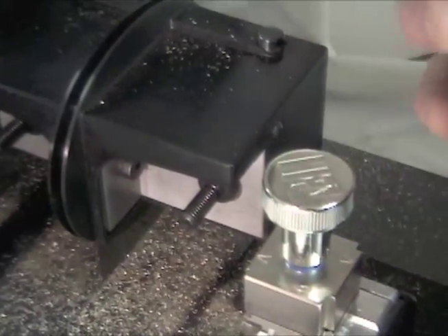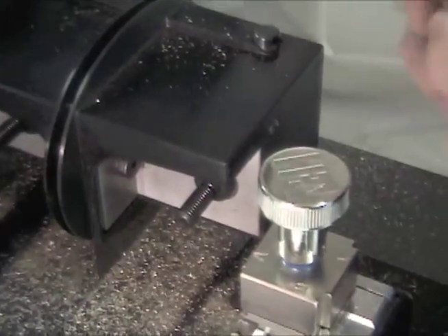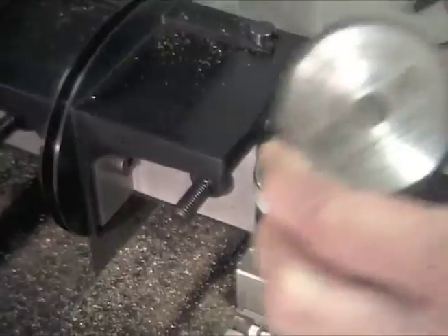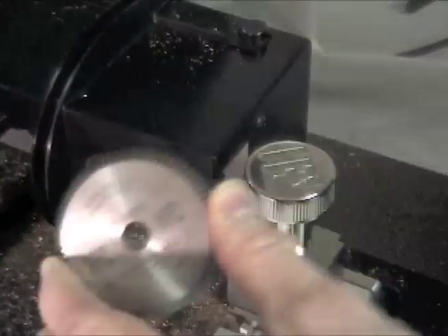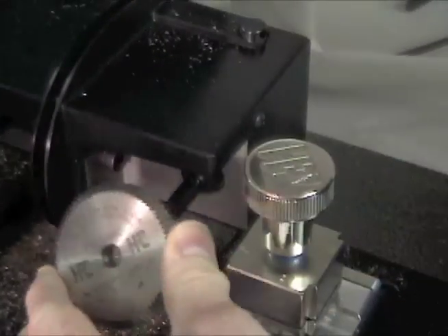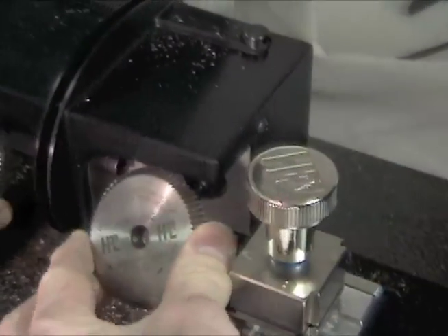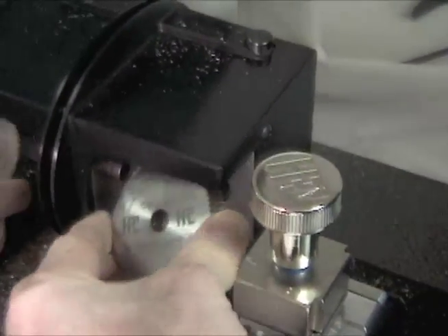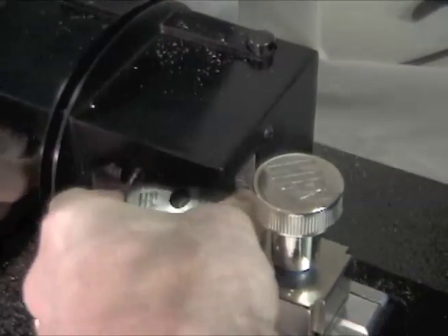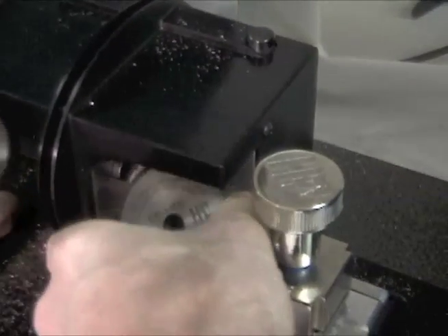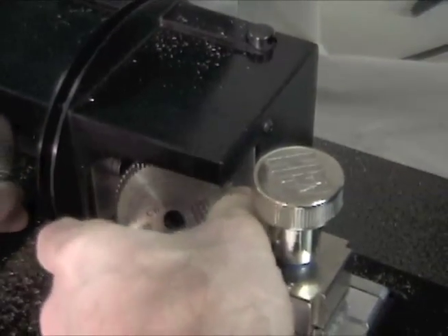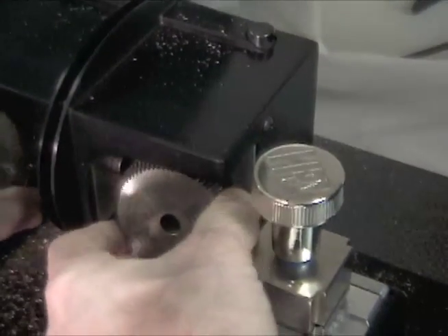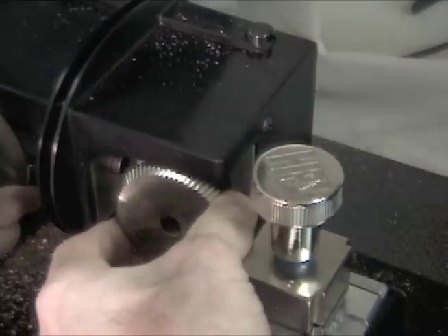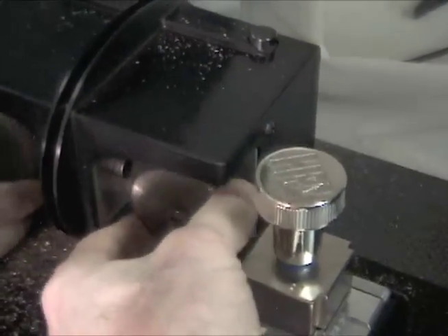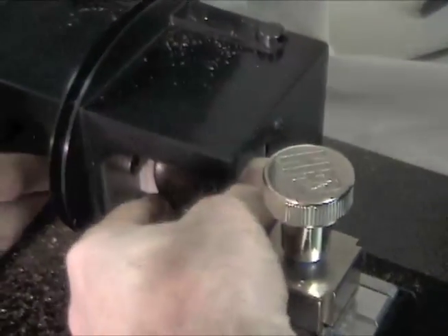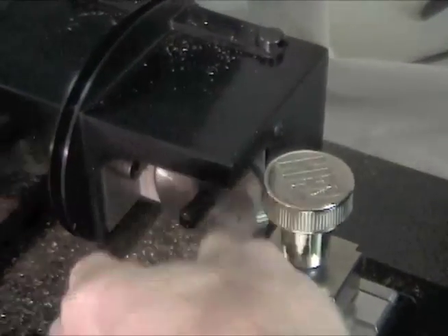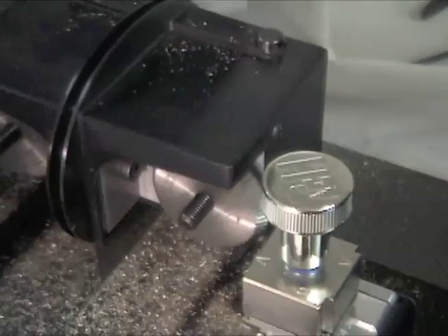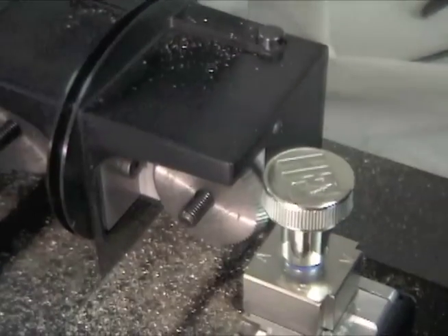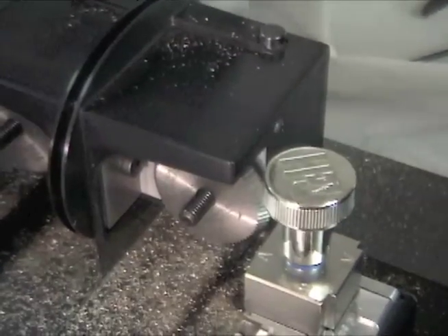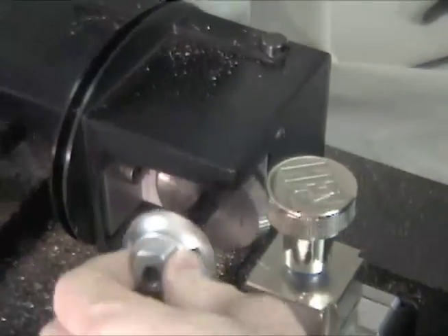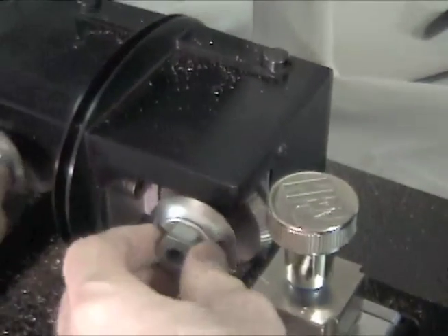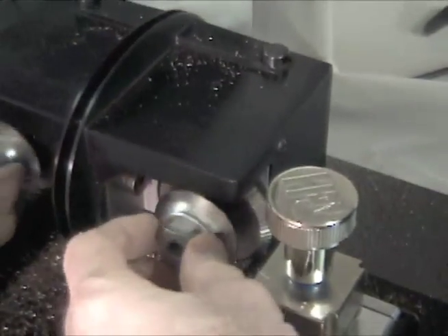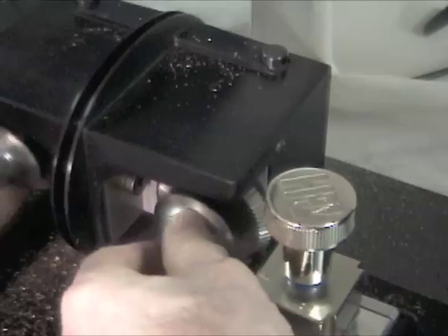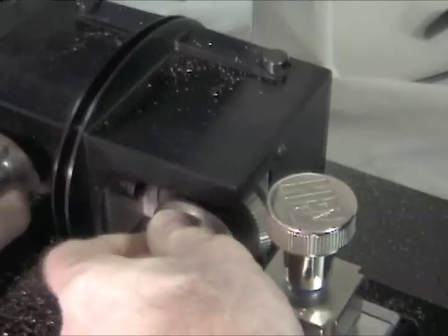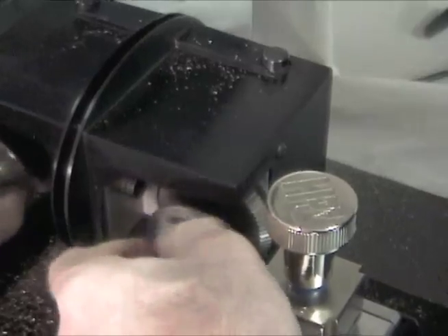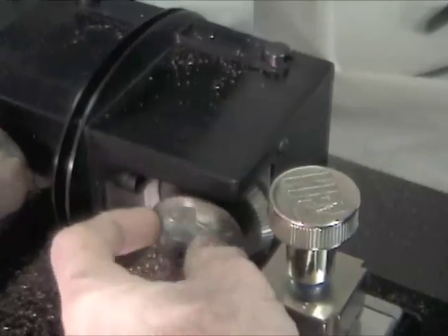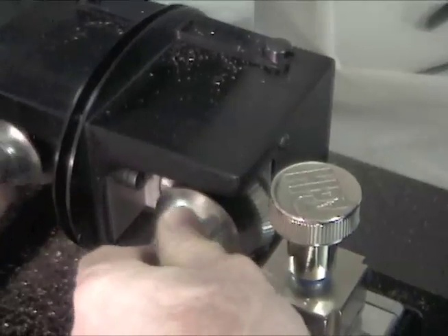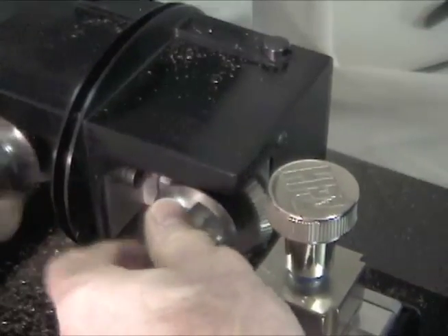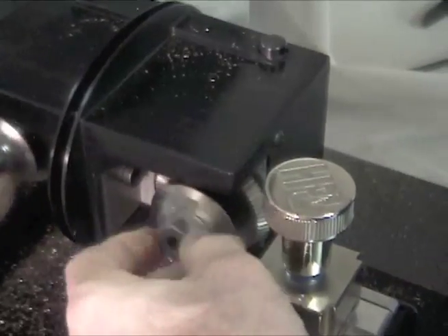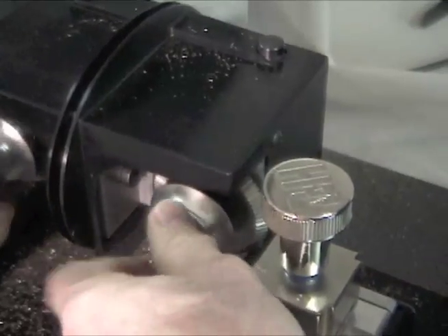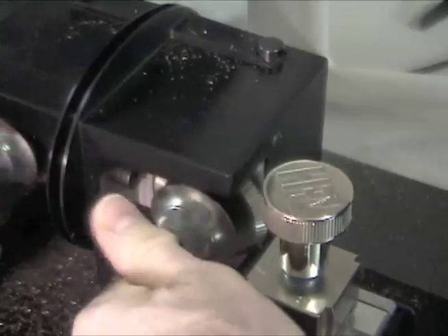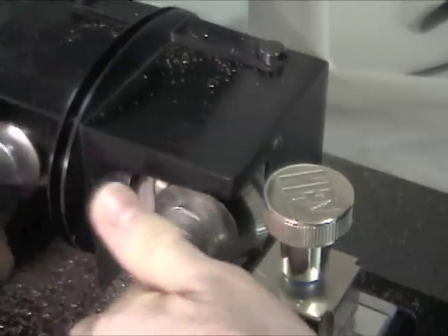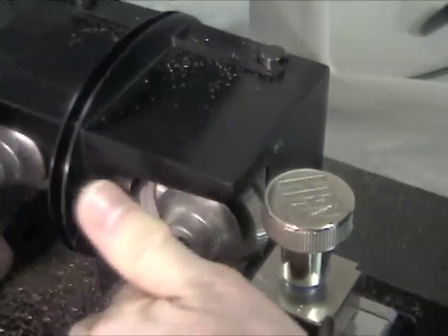Place the new cutter on the shaft with the arrow facing out. Replace the quick nut, depress the shaft lock button, and hand tighten.